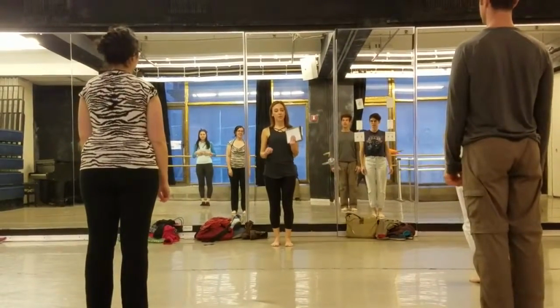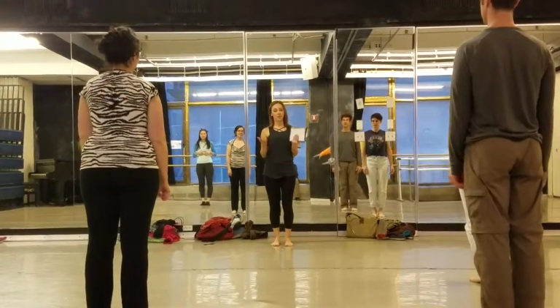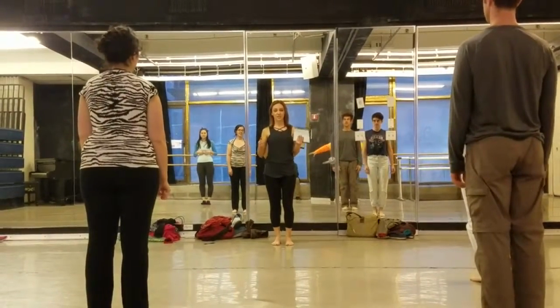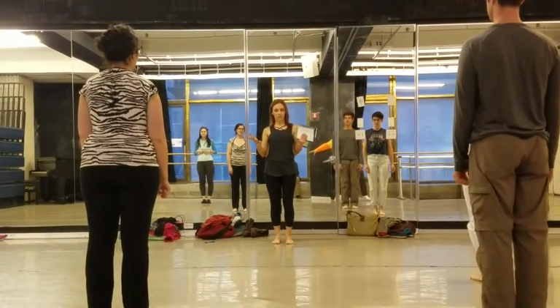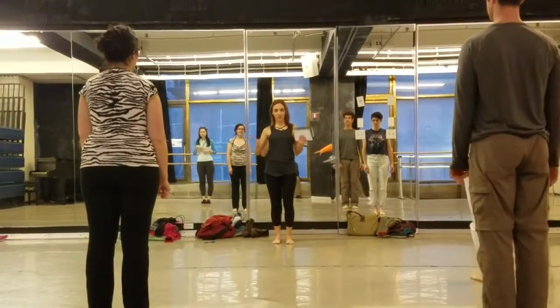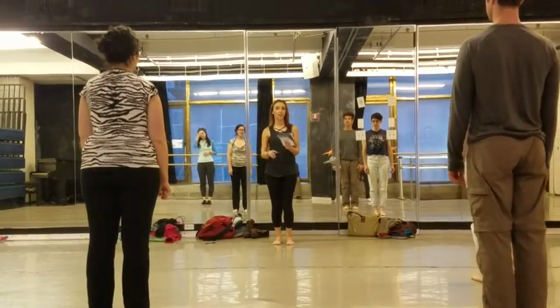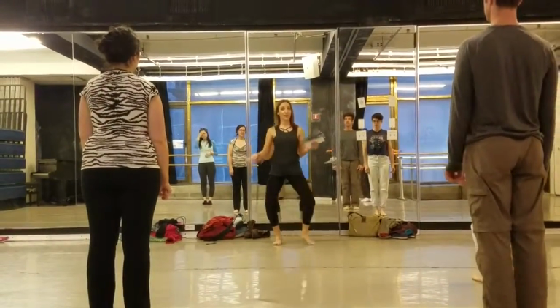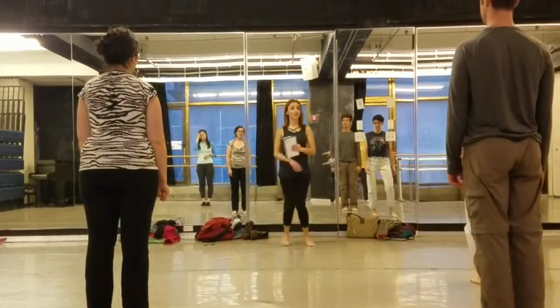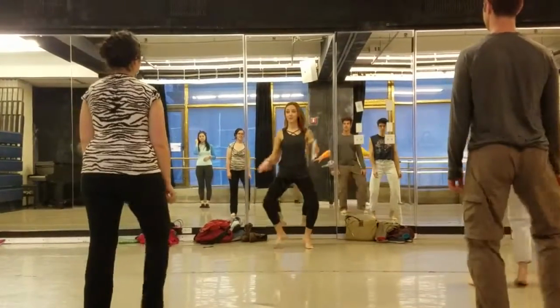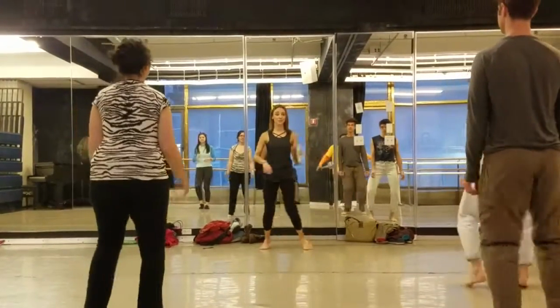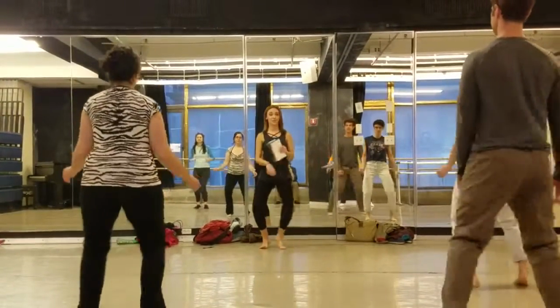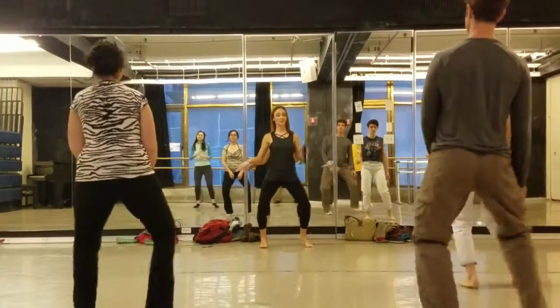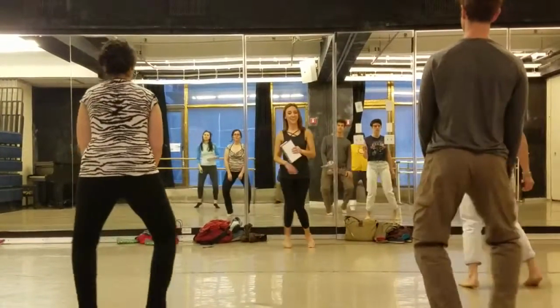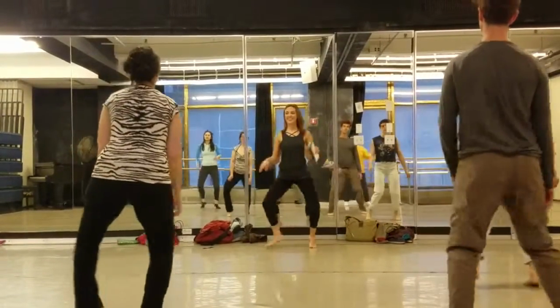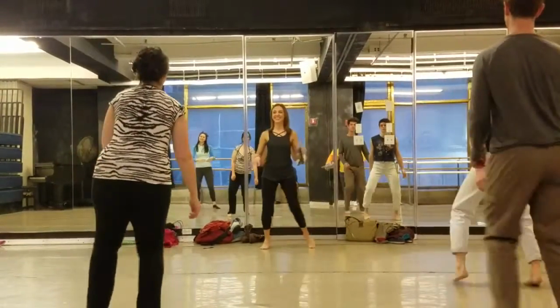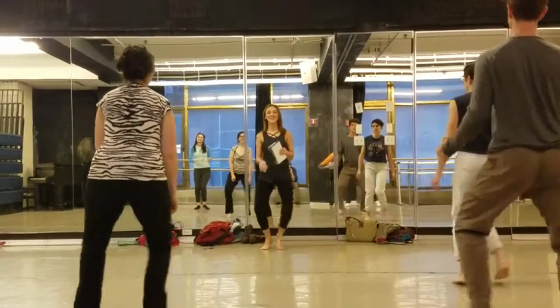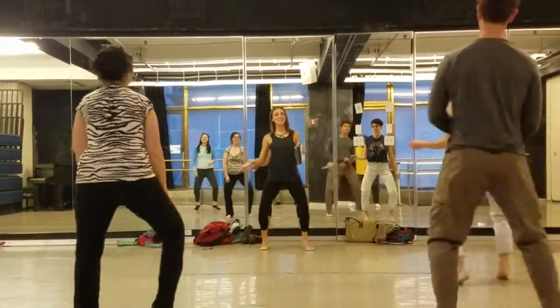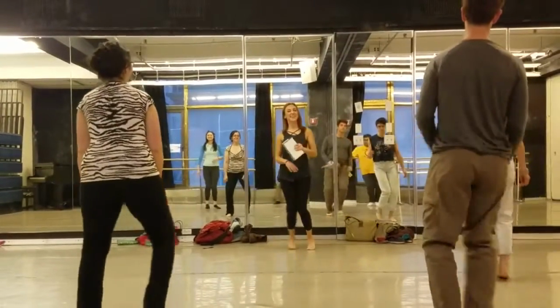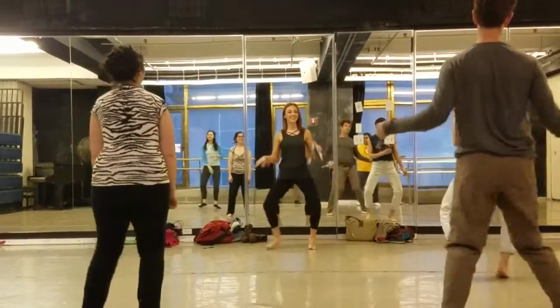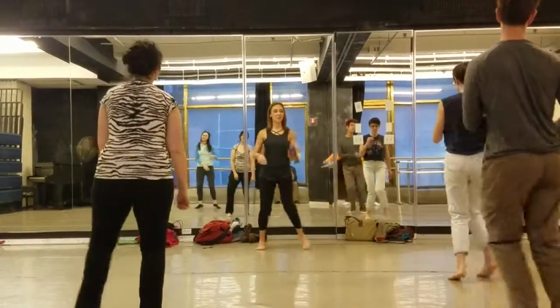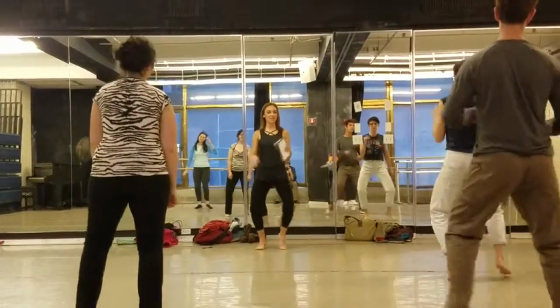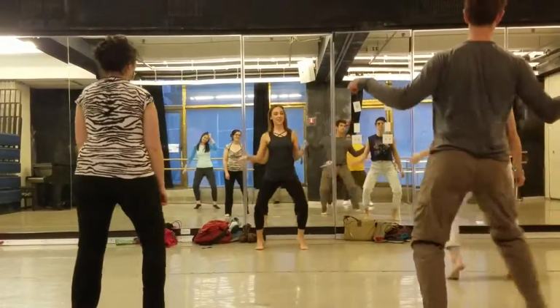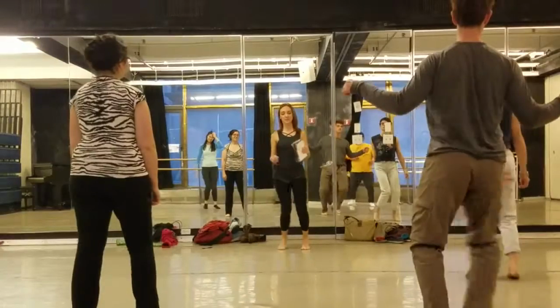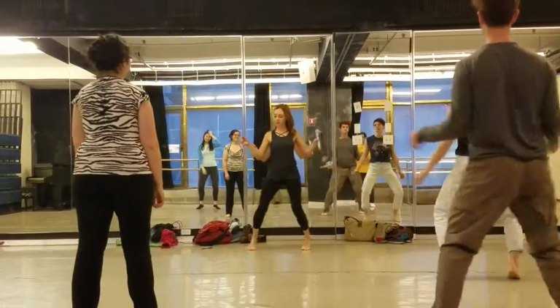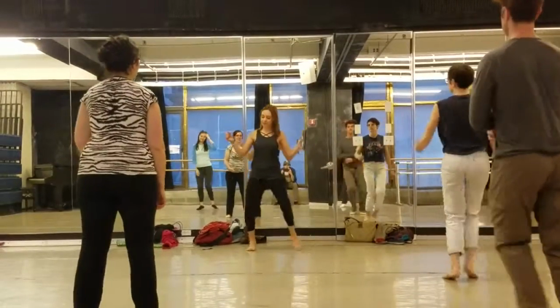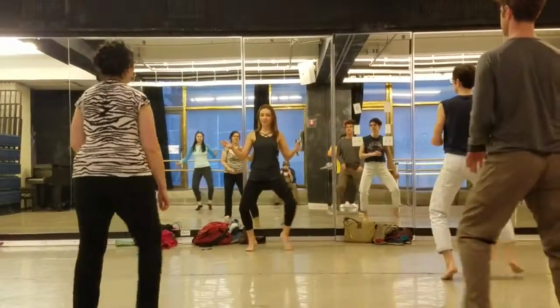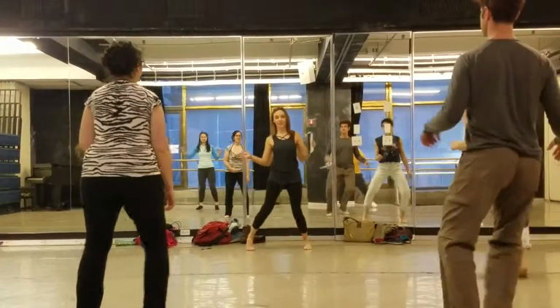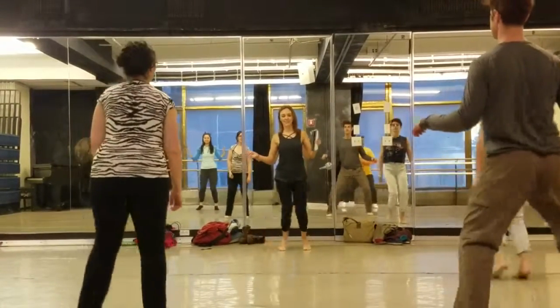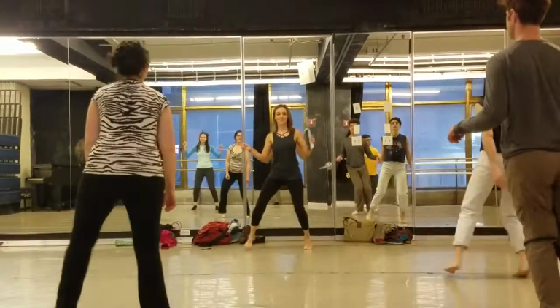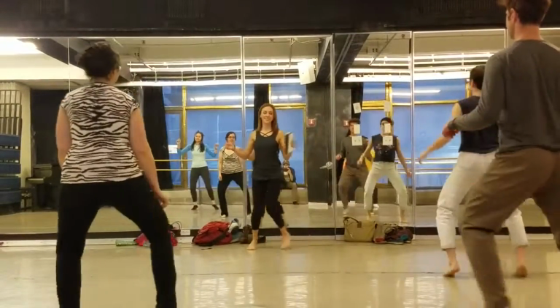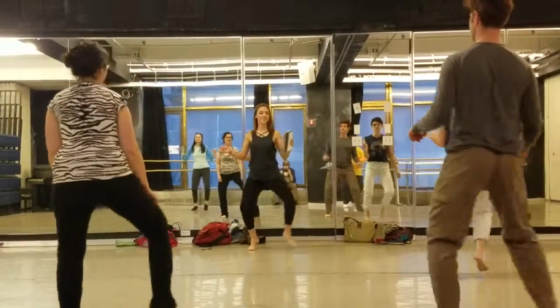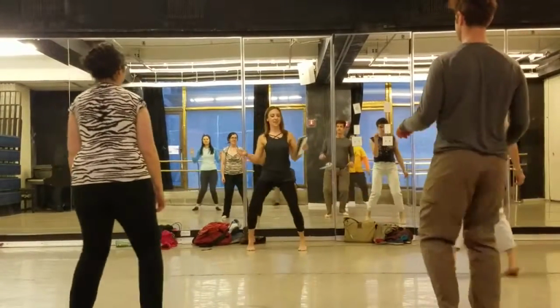Then we're going to go into the shuffle. And from here on out, you can do this if you want to. But then you call out baby steps. So we go faster, faster, faster, faster.